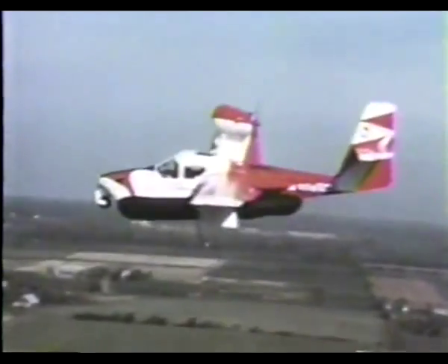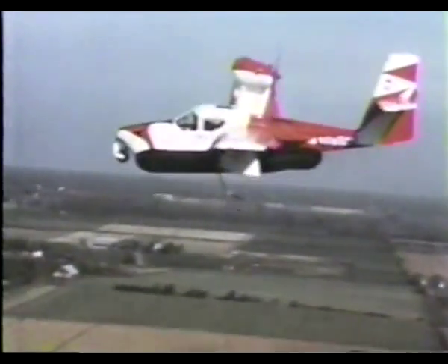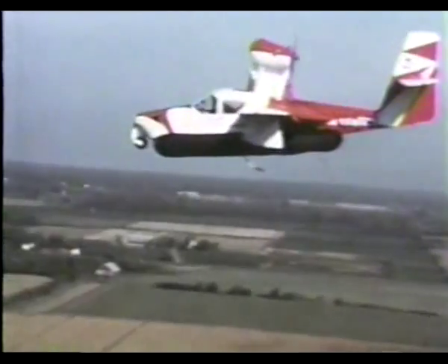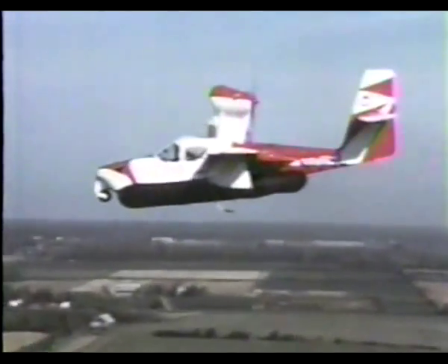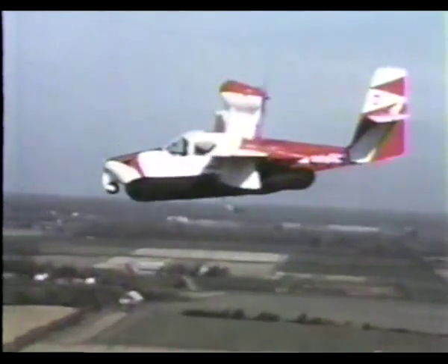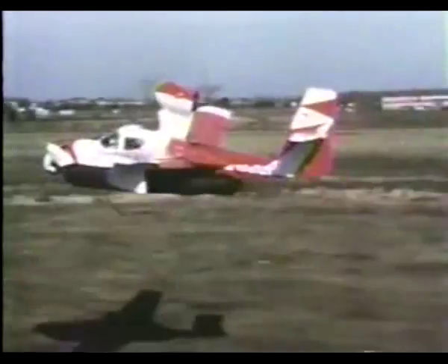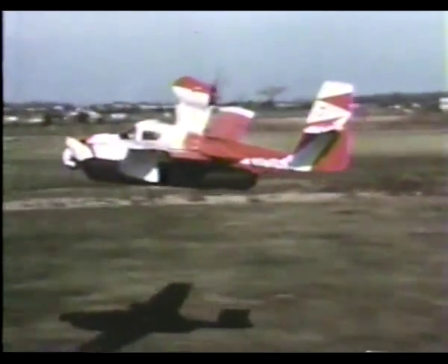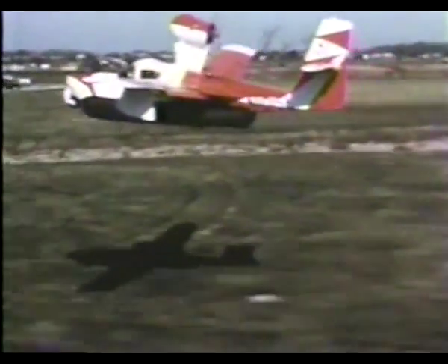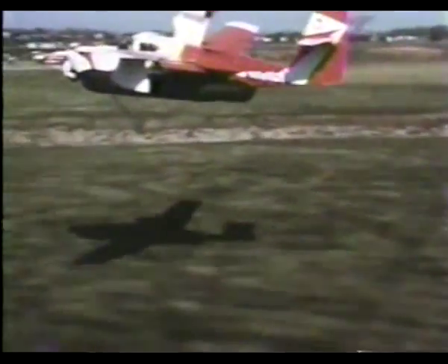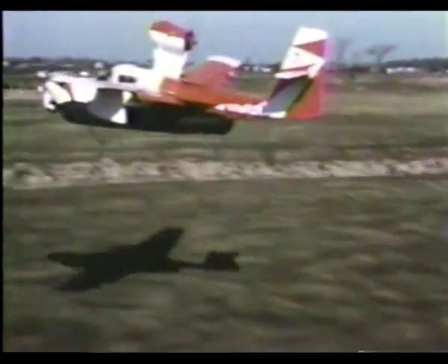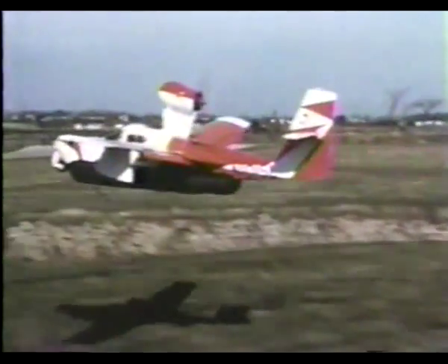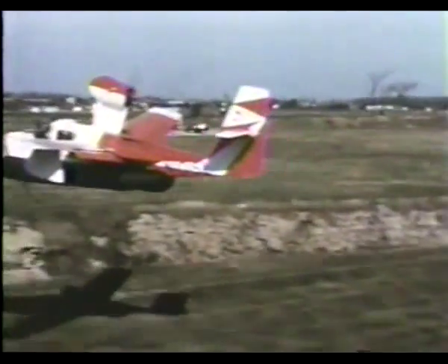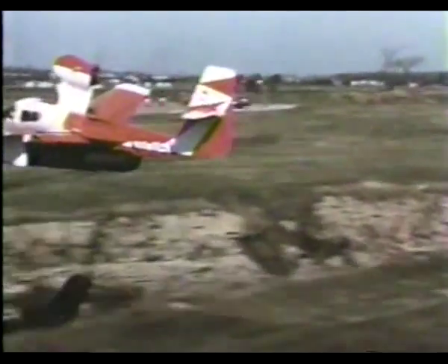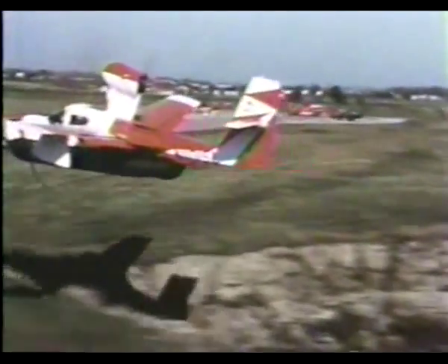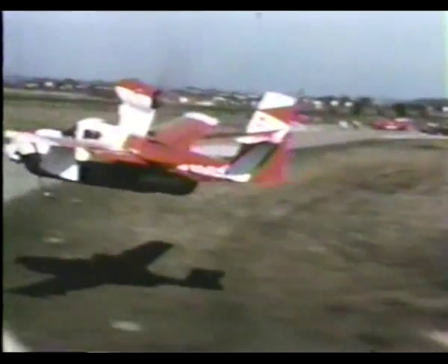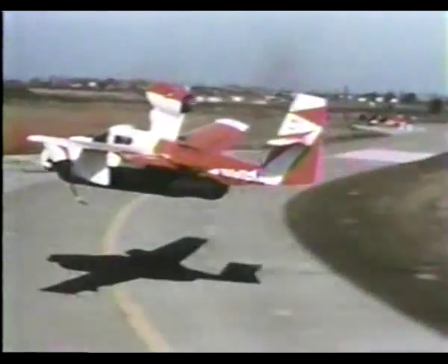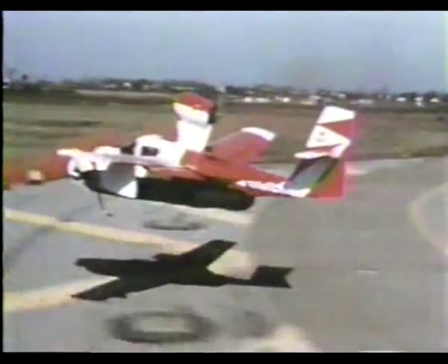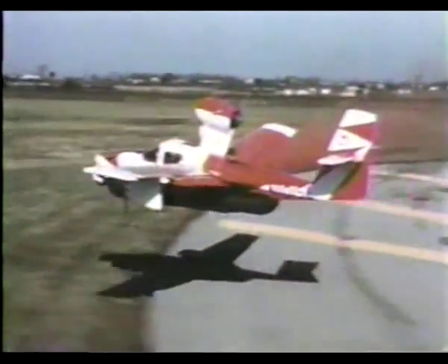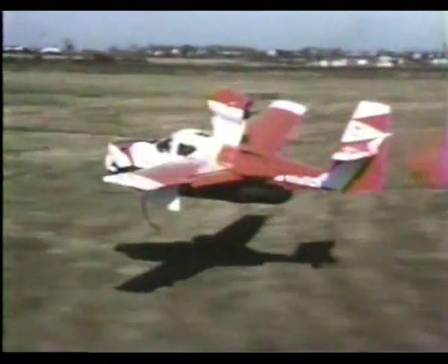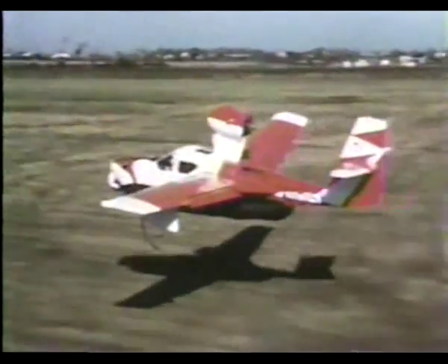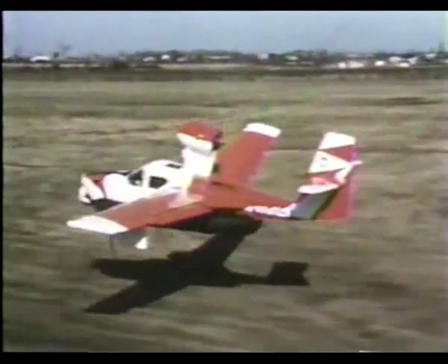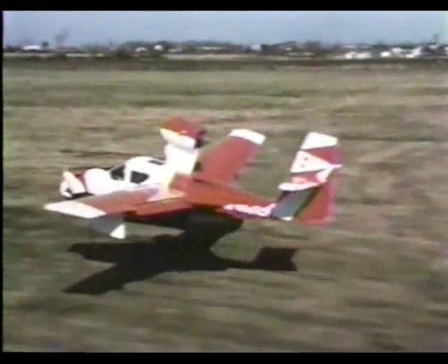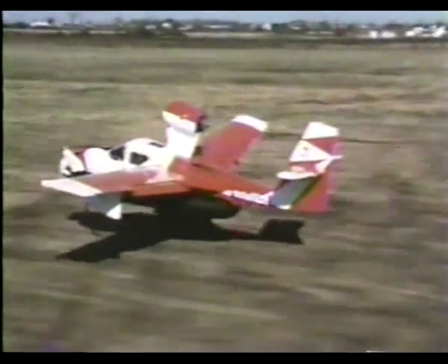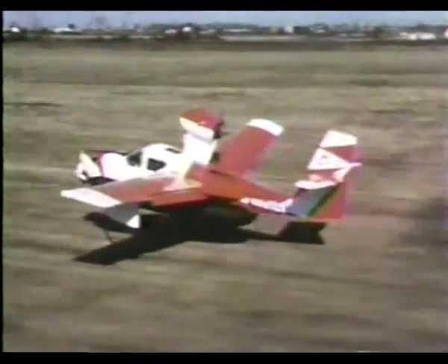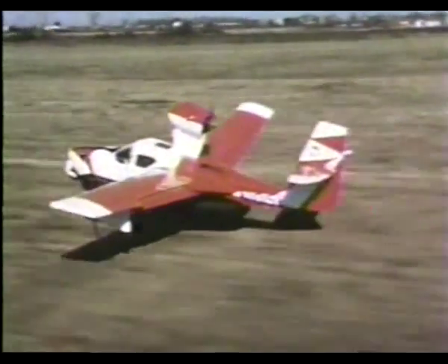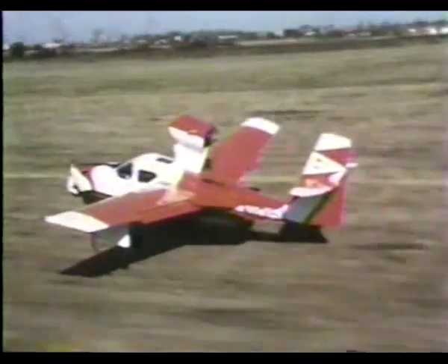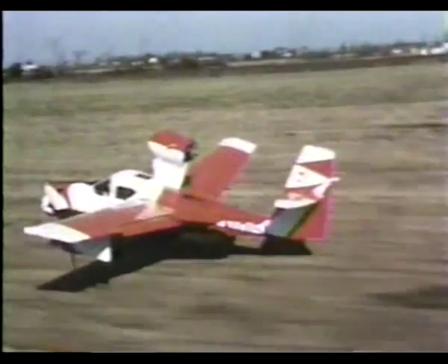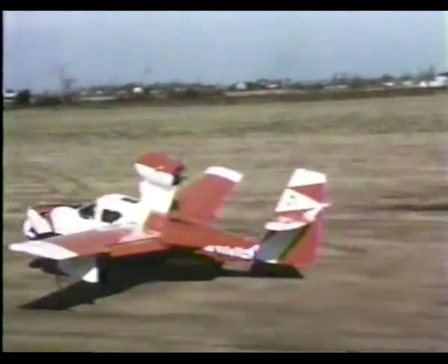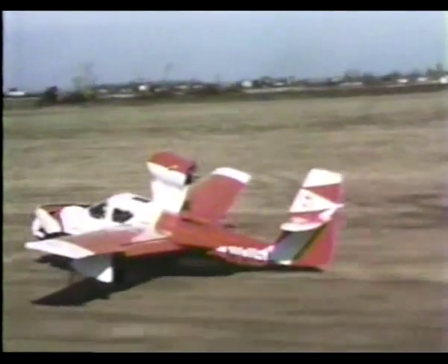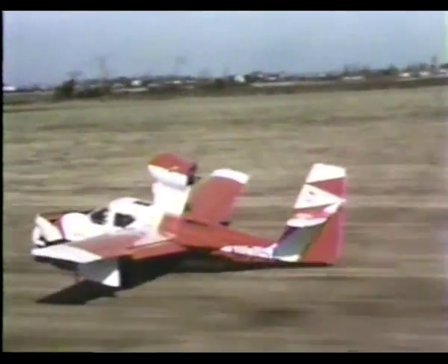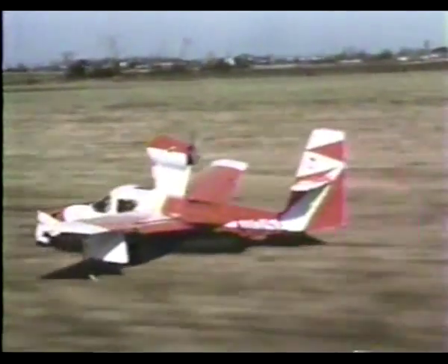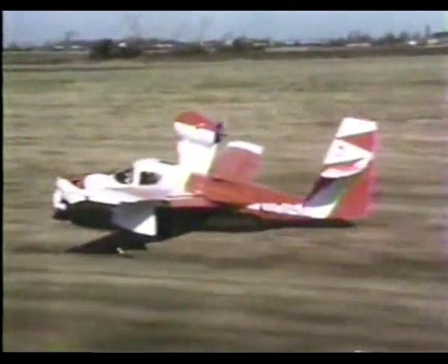The first flight of the system took place on August 4, 1967. The idea was patented by Bell, and the feeling was that it offered excellent all-terrain landing and taxiing capability to those who needed it the most.